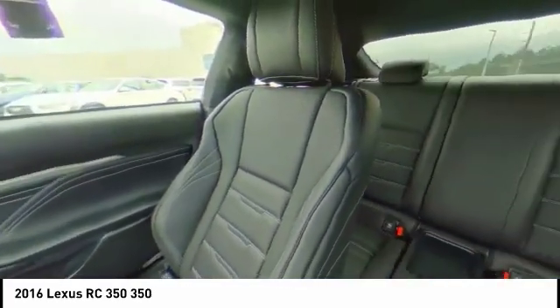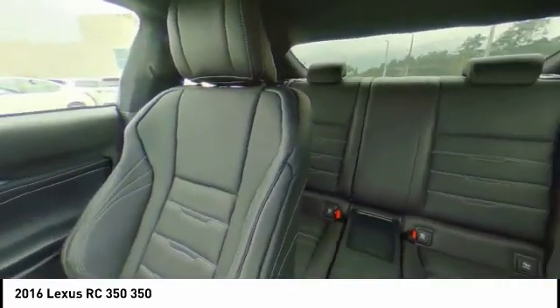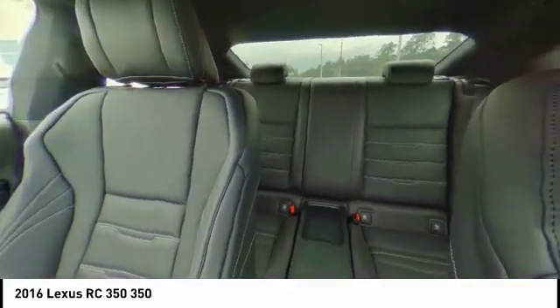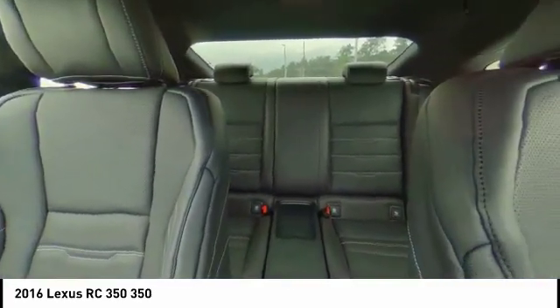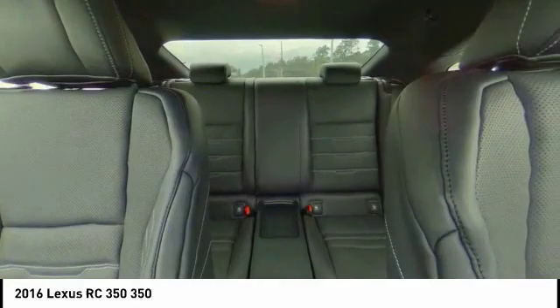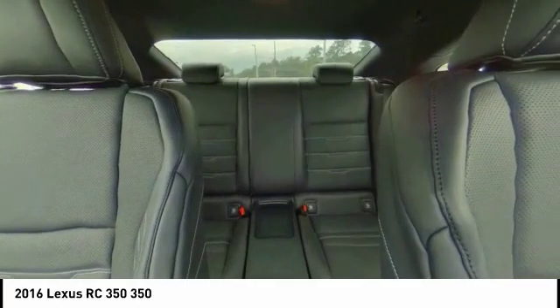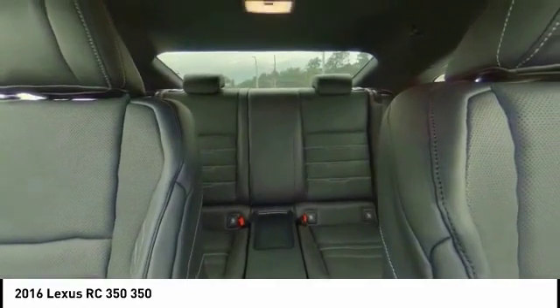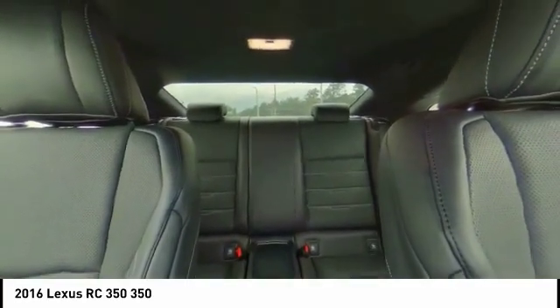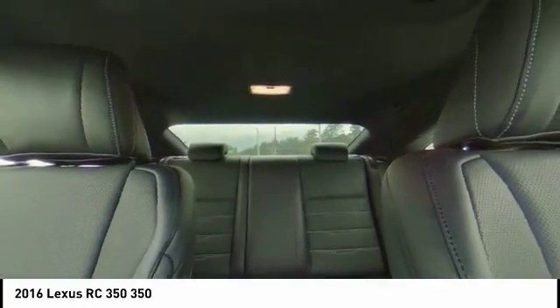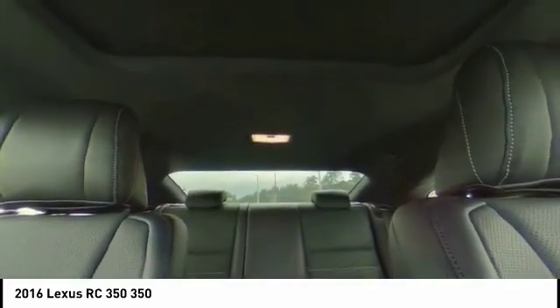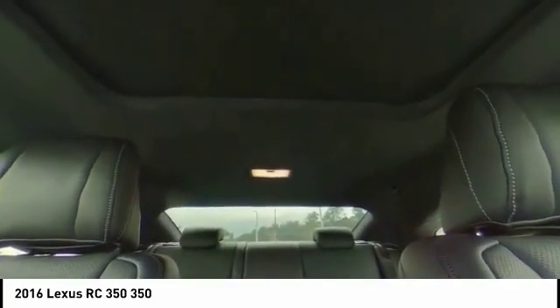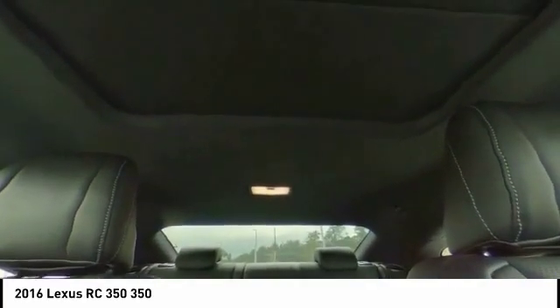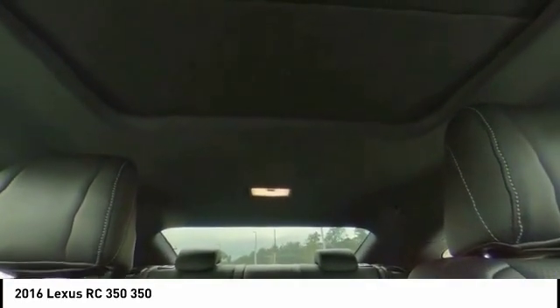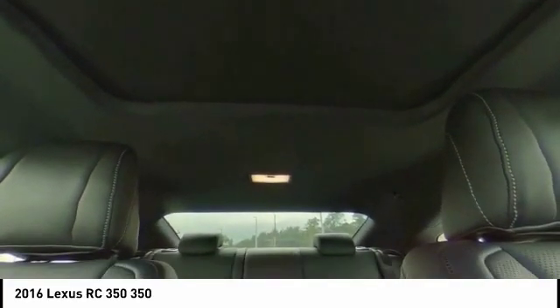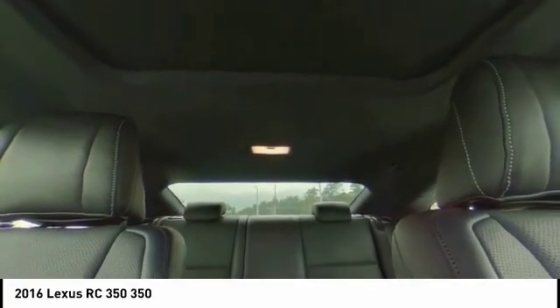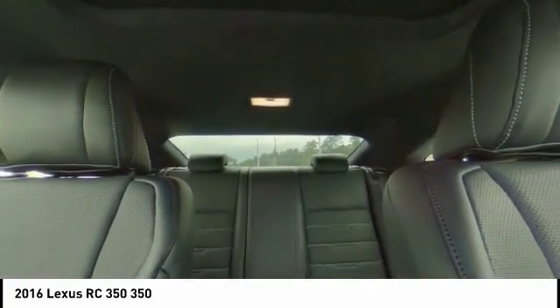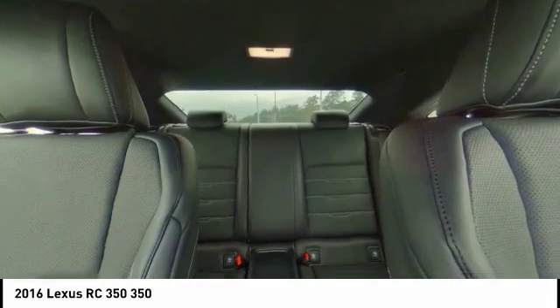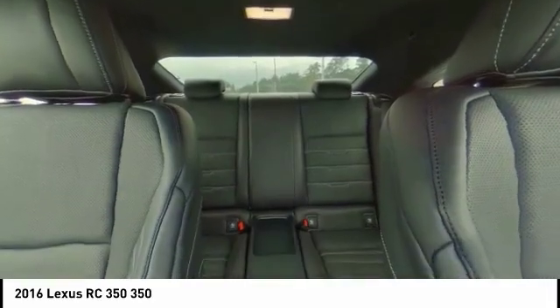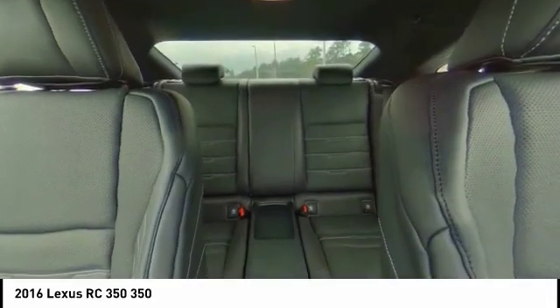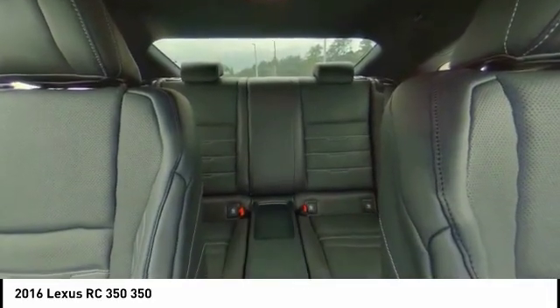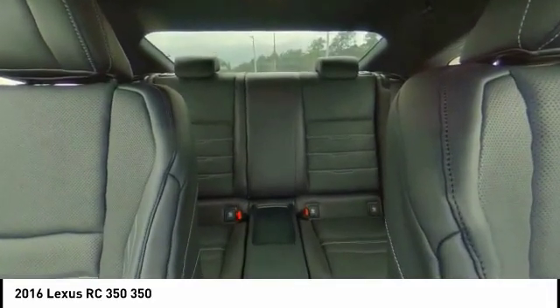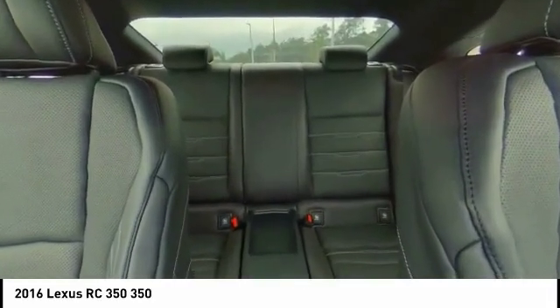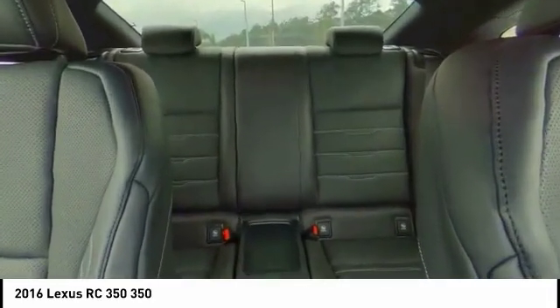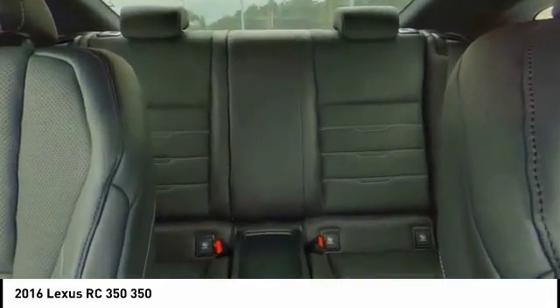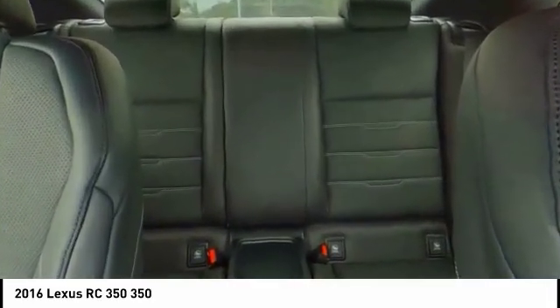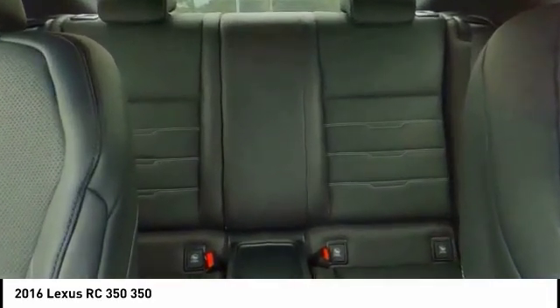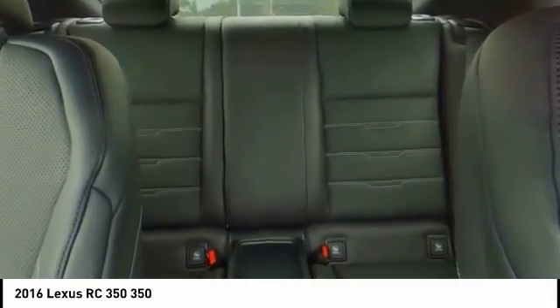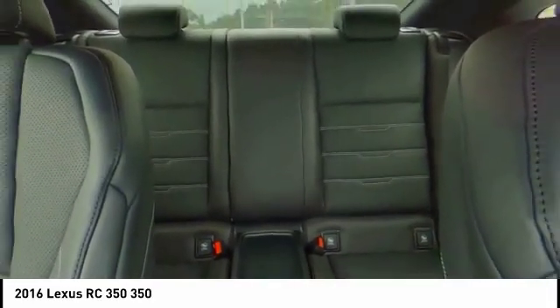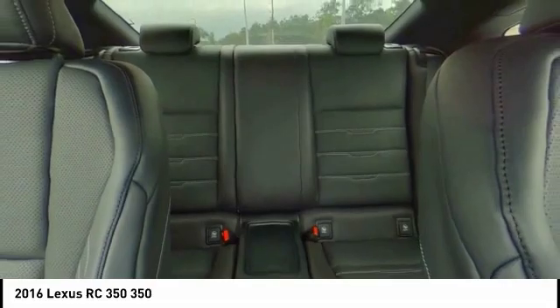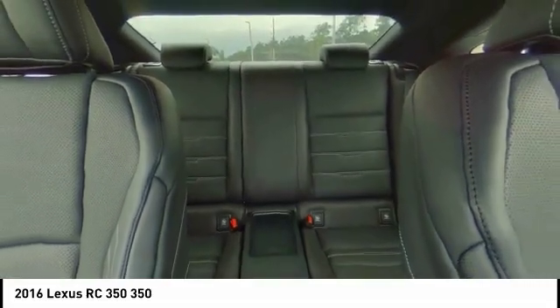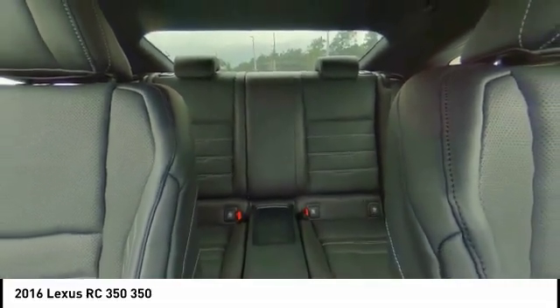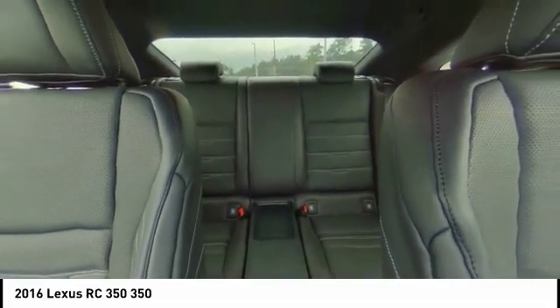Steering wheel audio controls, power passenger seat, keyless entry, stability control, traction control, anti-lock braking system, backup camera, Bluetooth, leather-wrapped steering wheel, adjustable steering wheel.